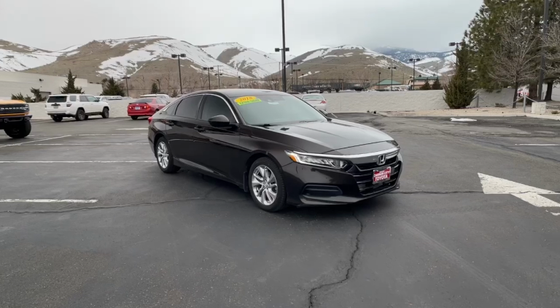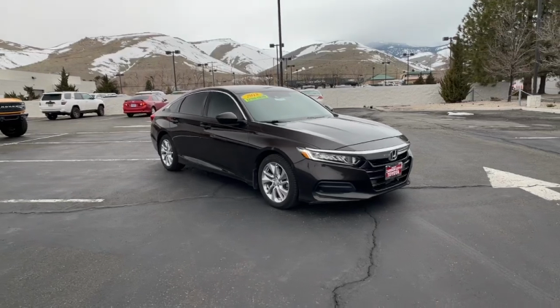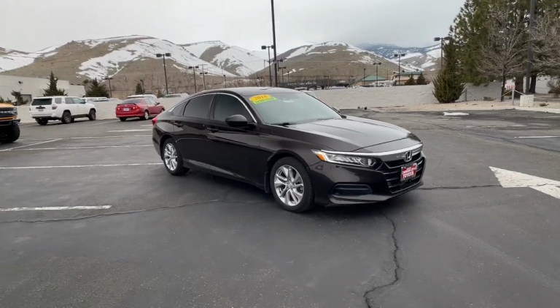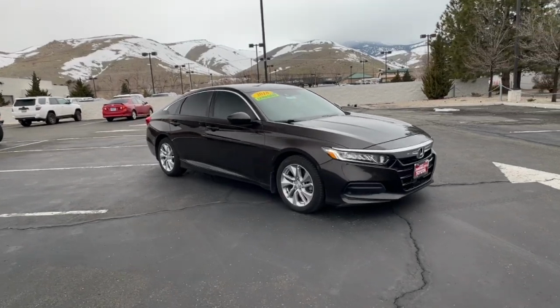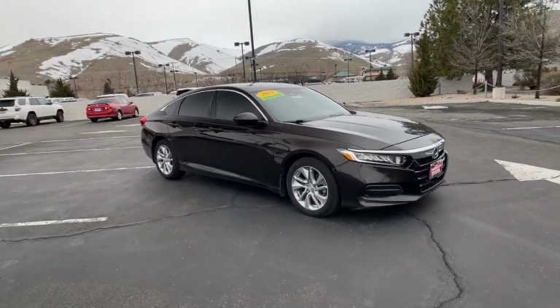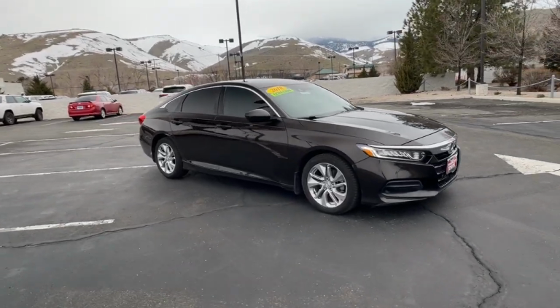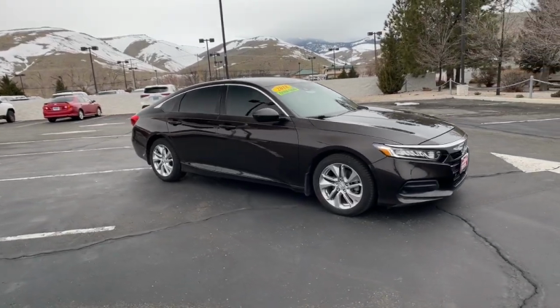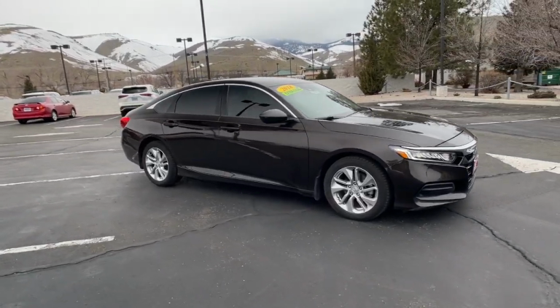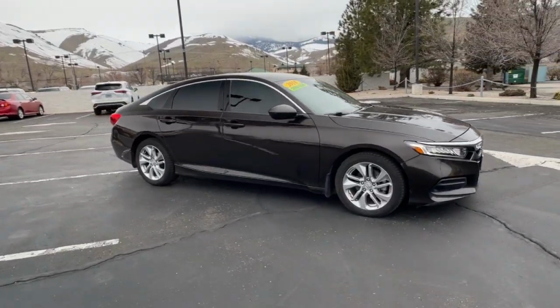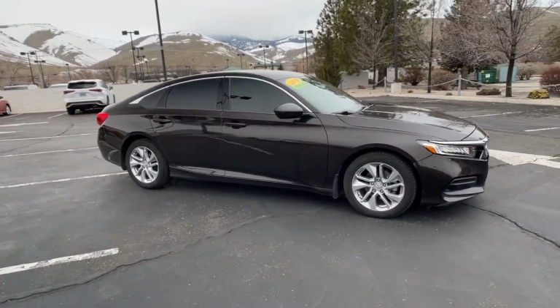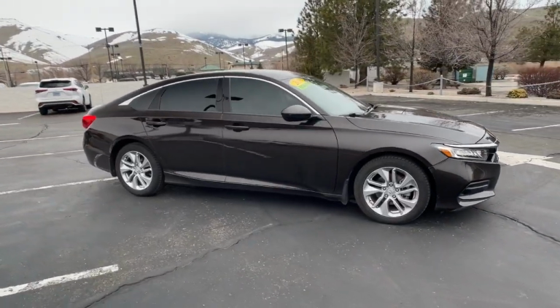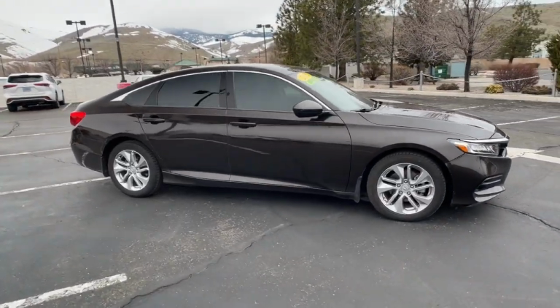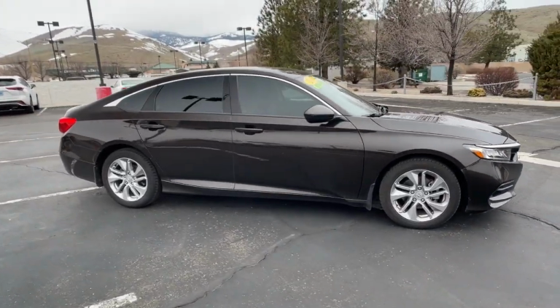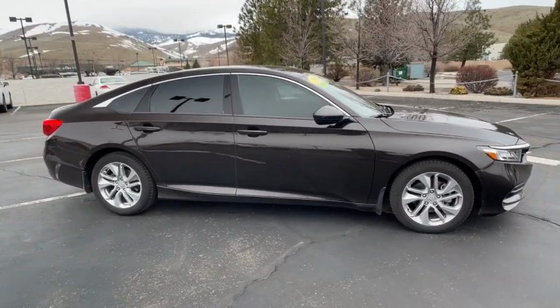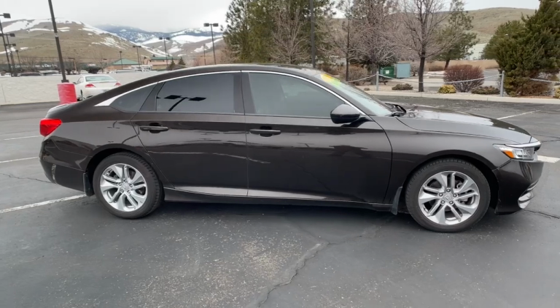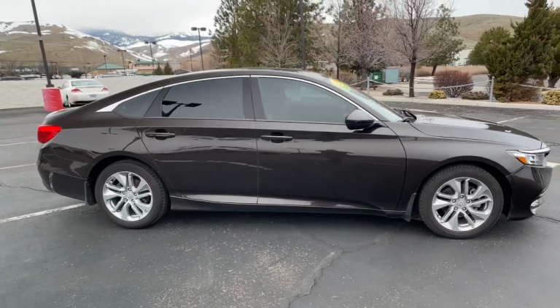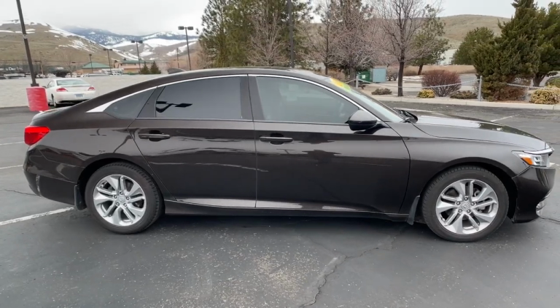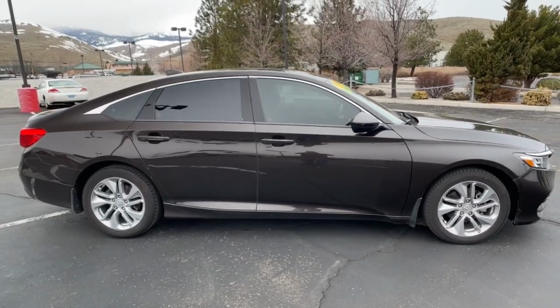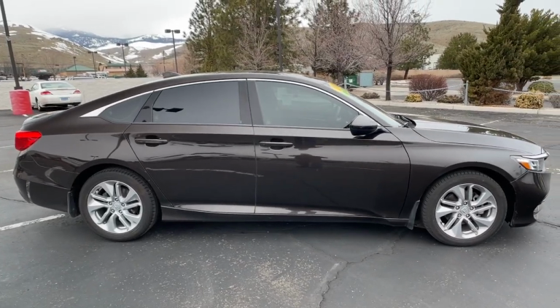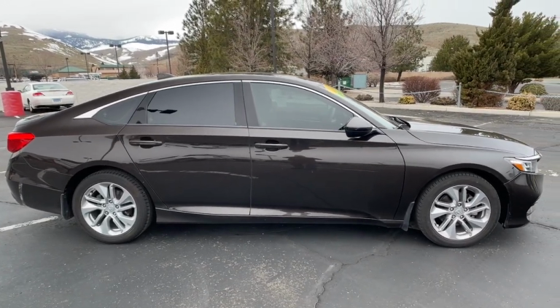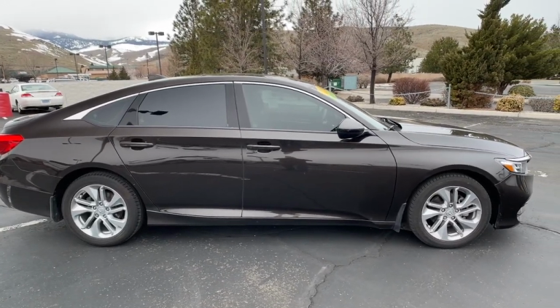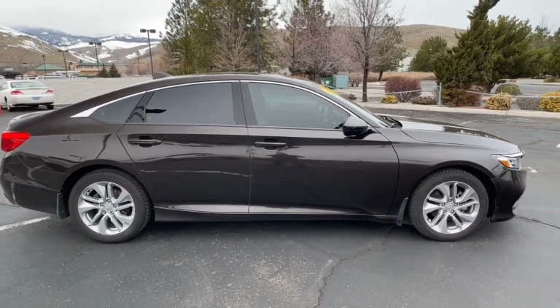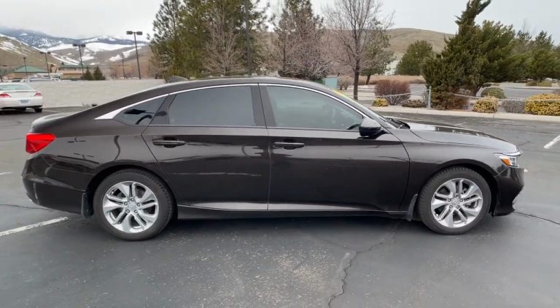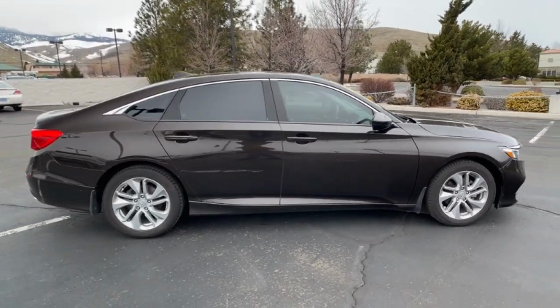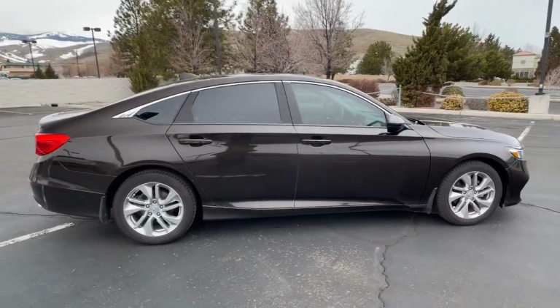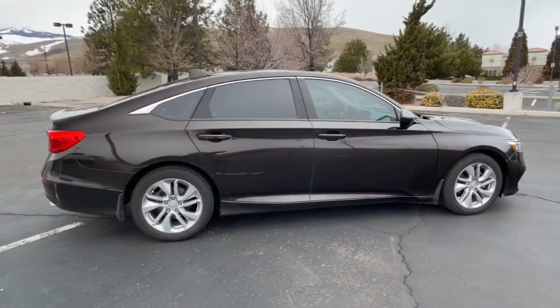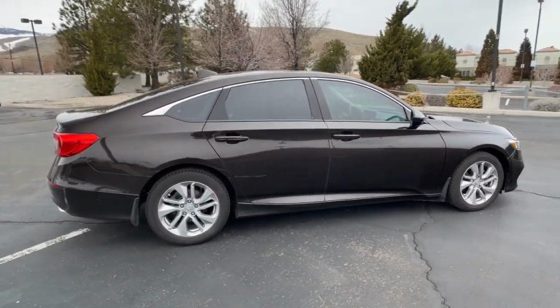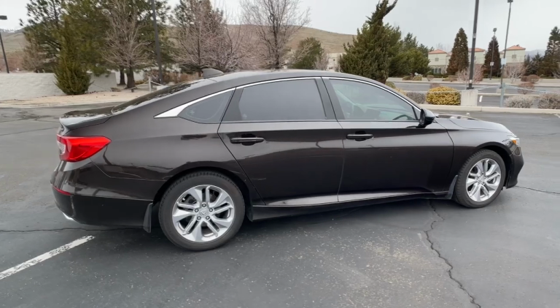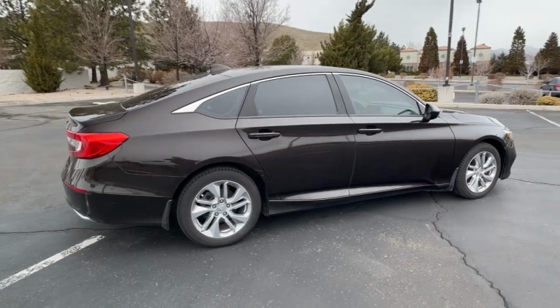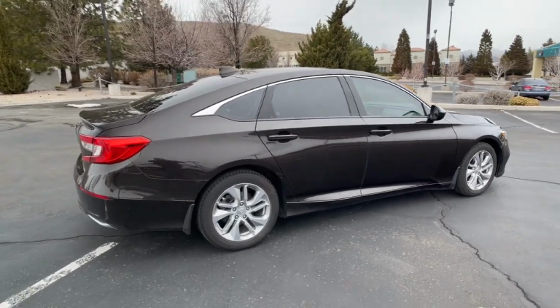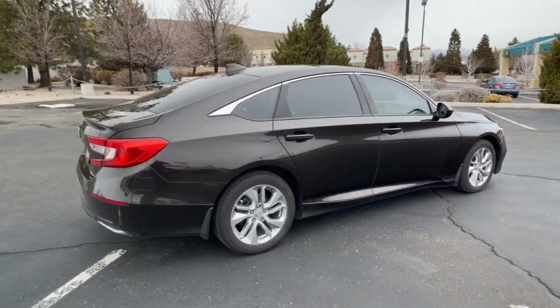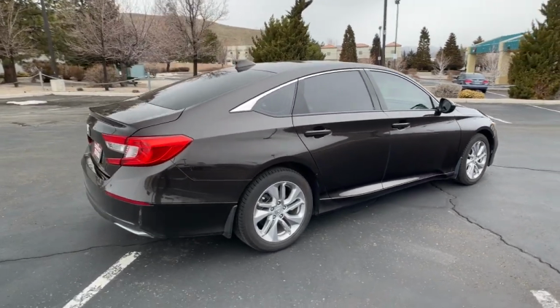You will be amazed by this 2018 Honda Accord. This vehicle is an outstanding buy with fewer than 60,000 miles on the odometer. Prepare to be amazed by the Accord.